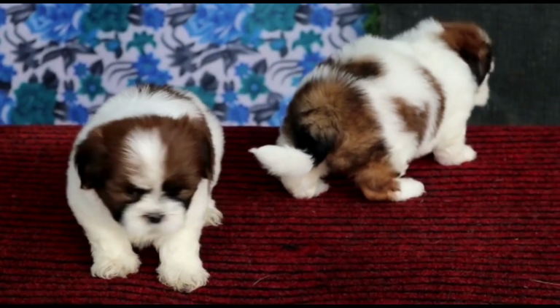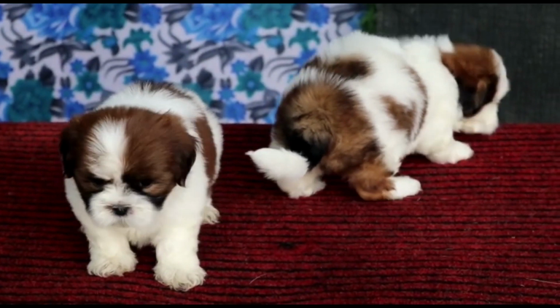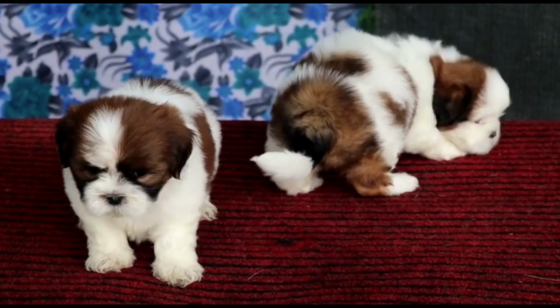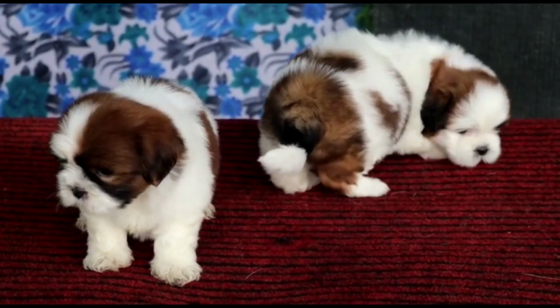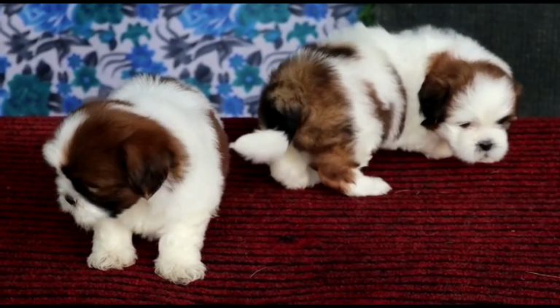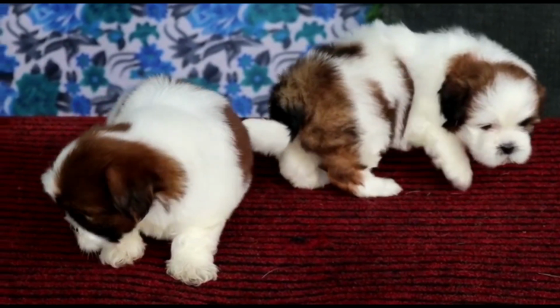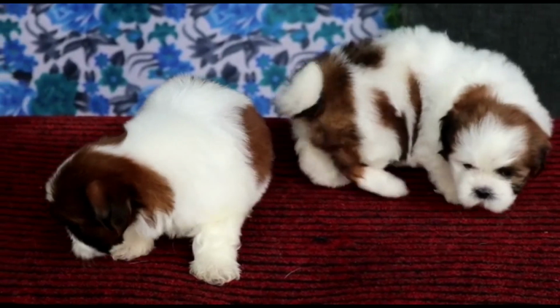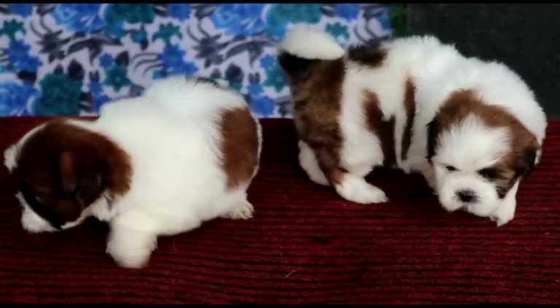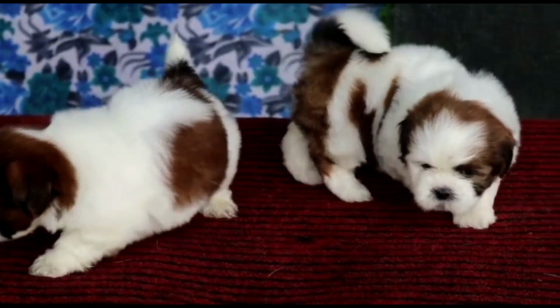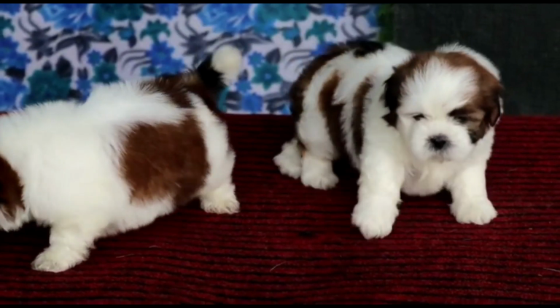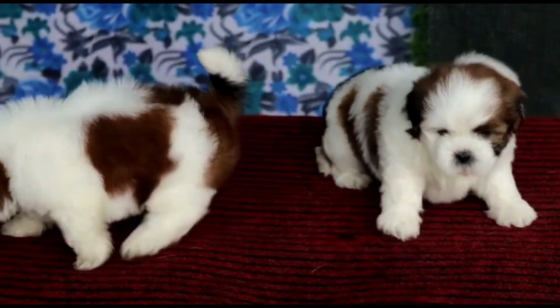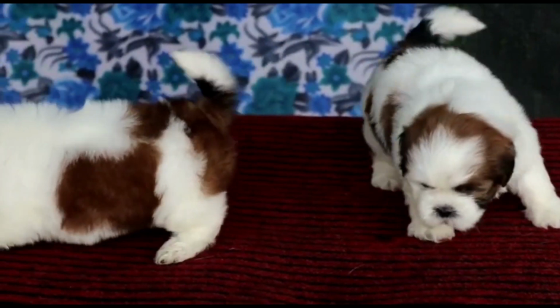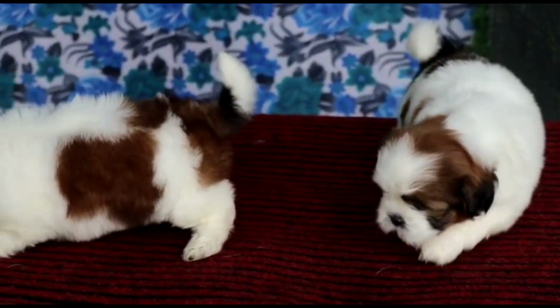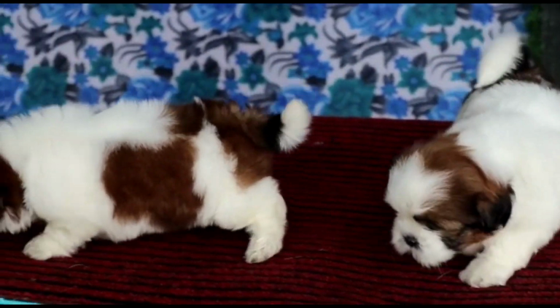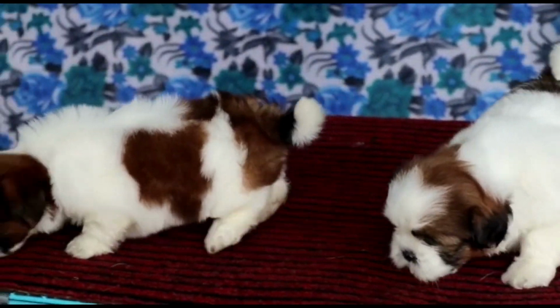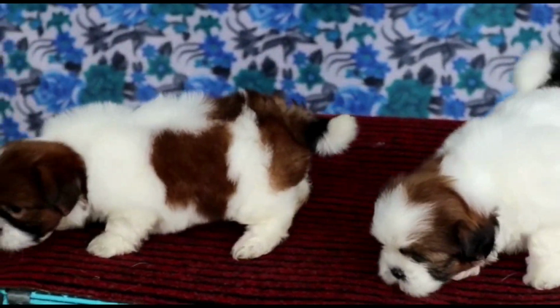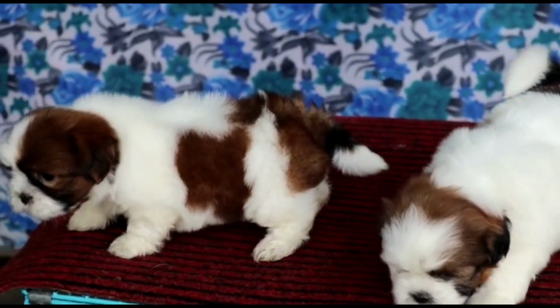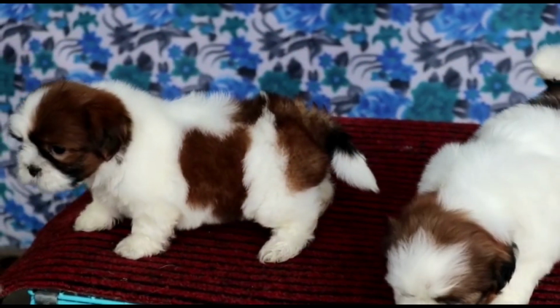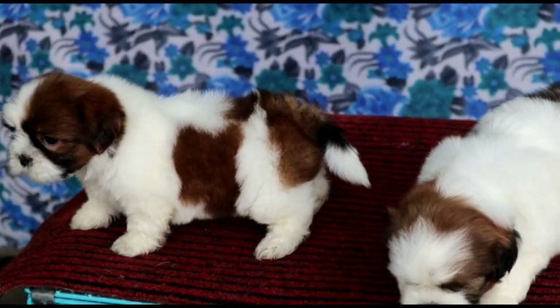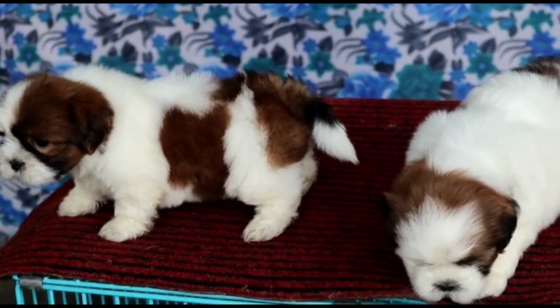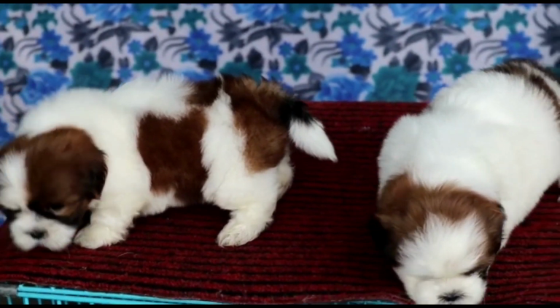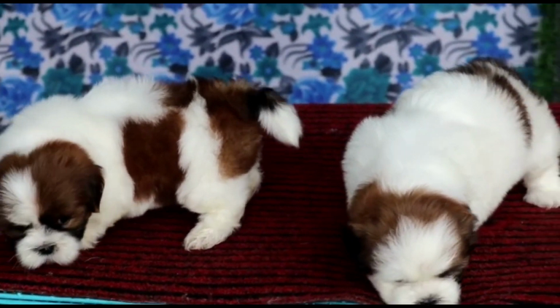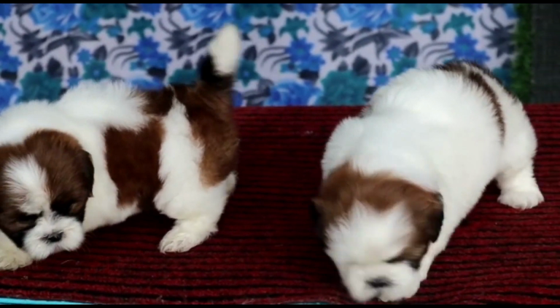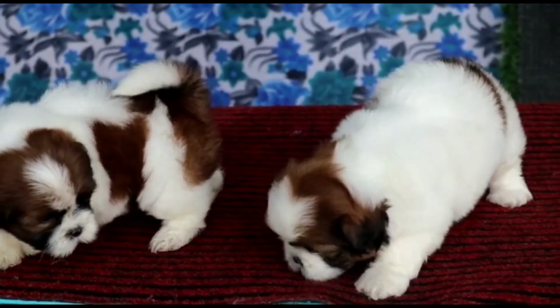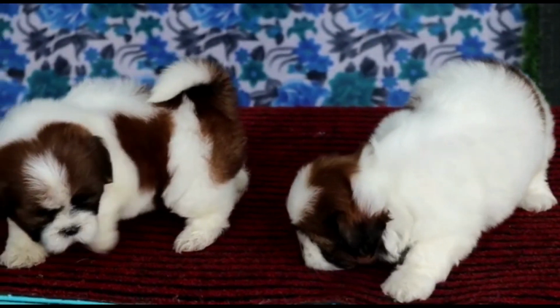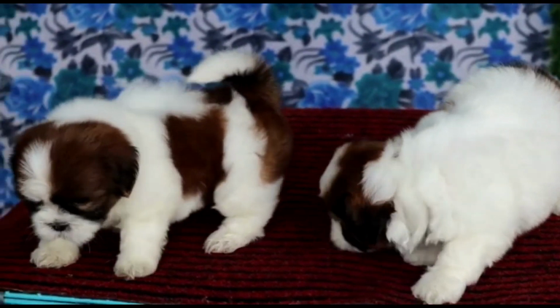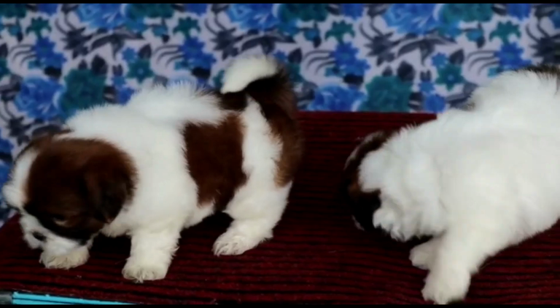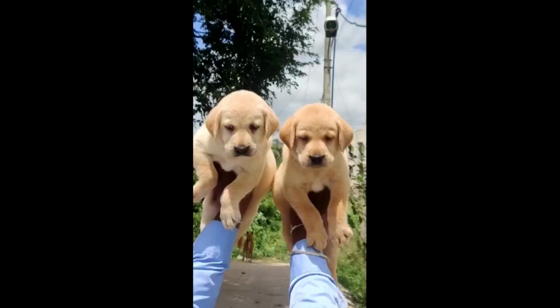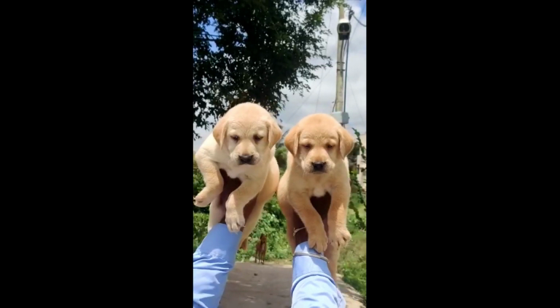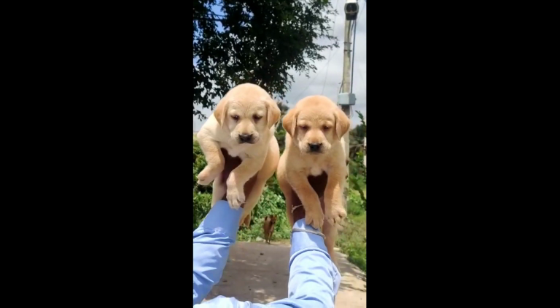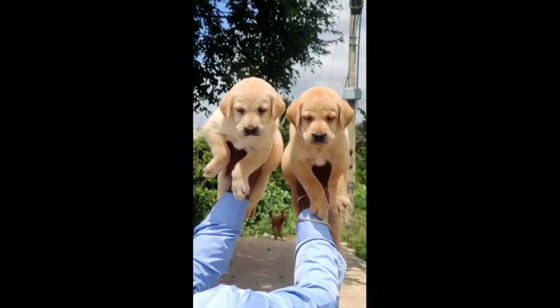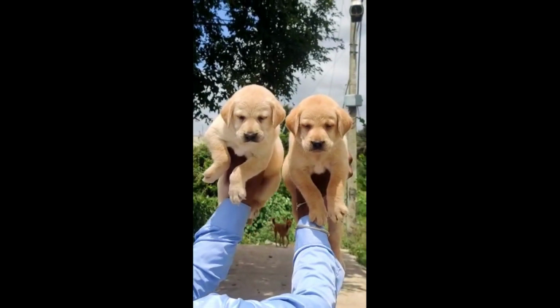Shih Tzu is available in 100 members. I have 60 members — this is a female preference. But very beautiful puppies are available.